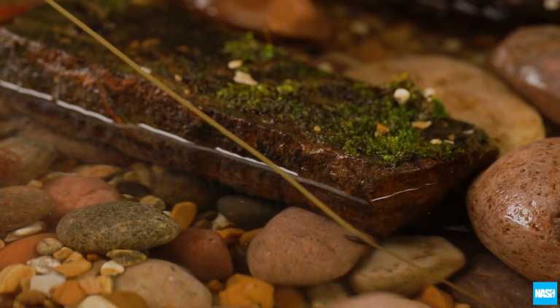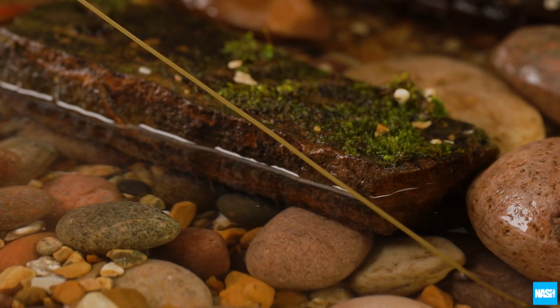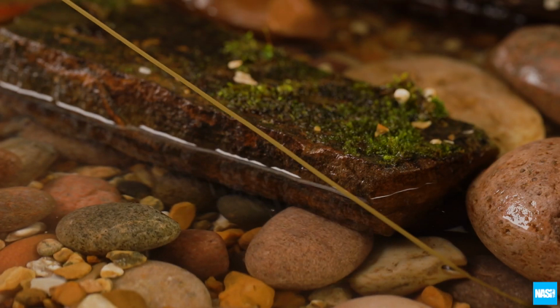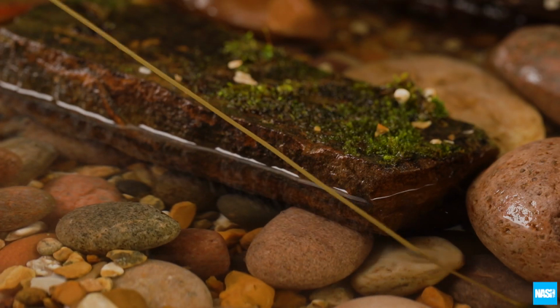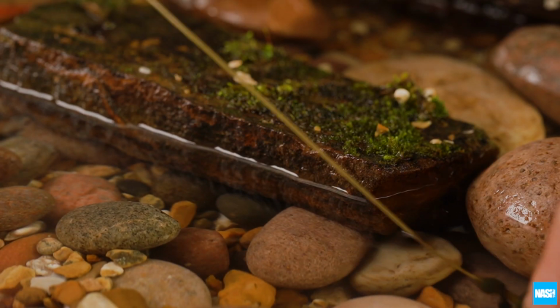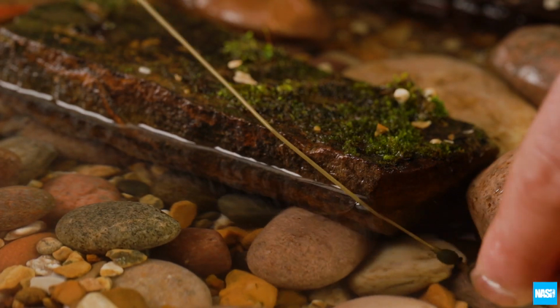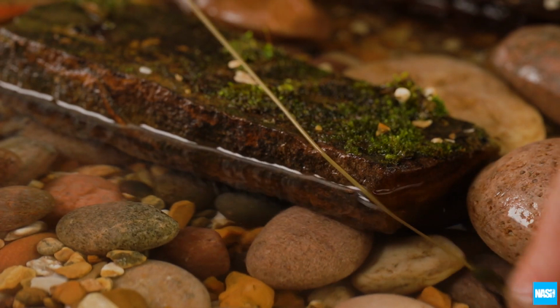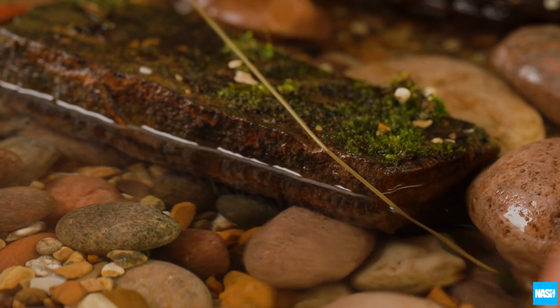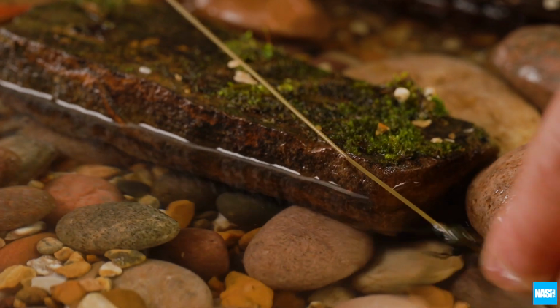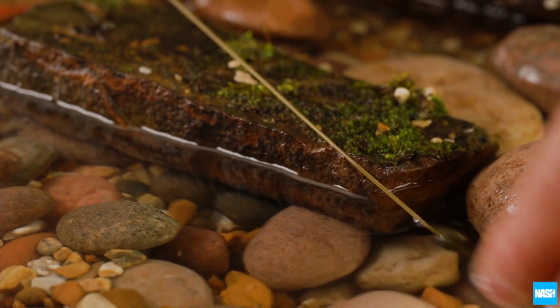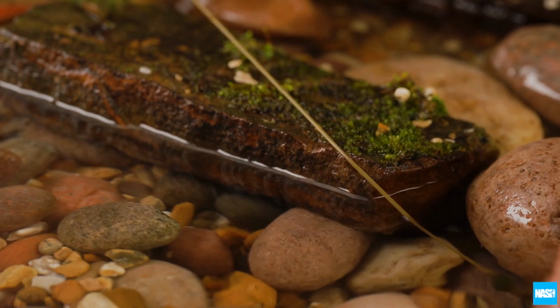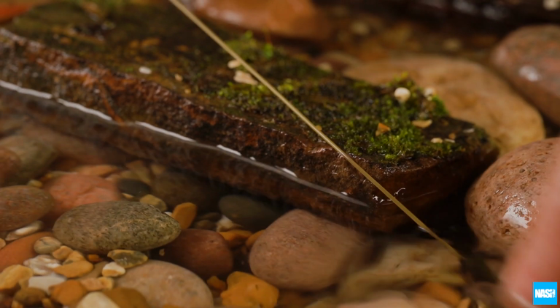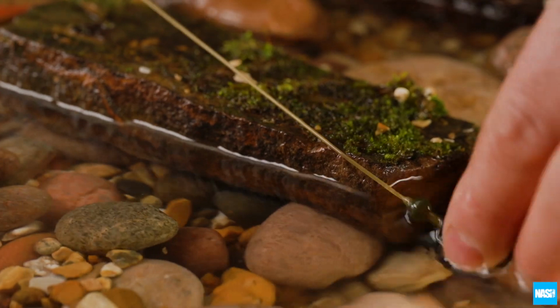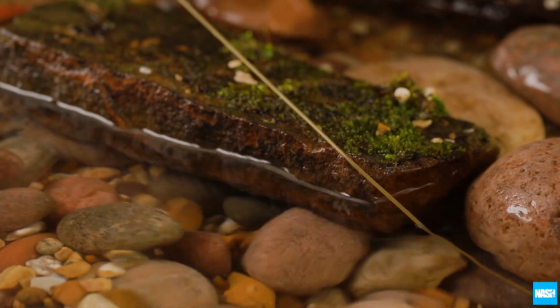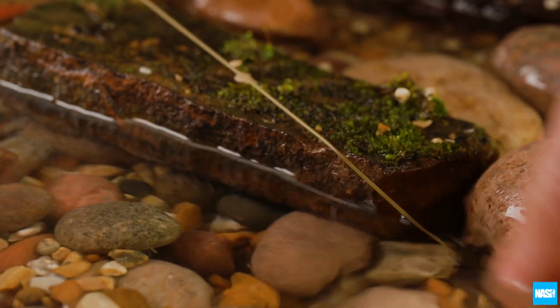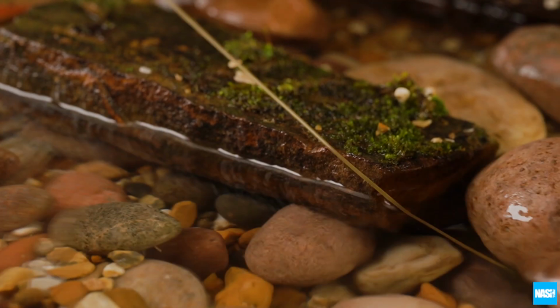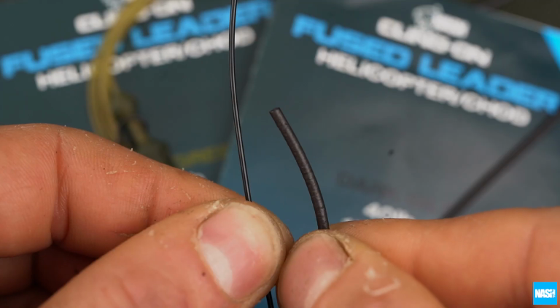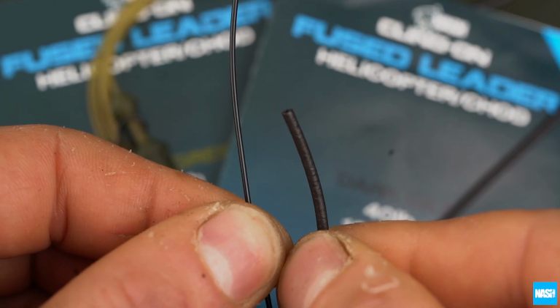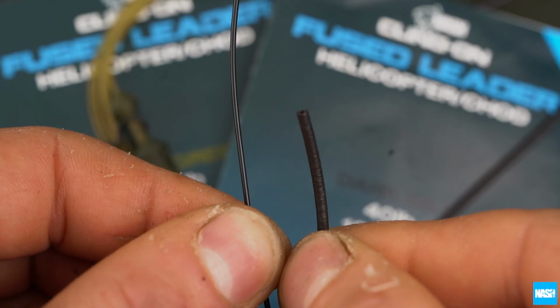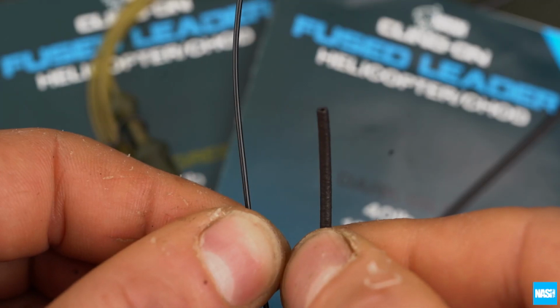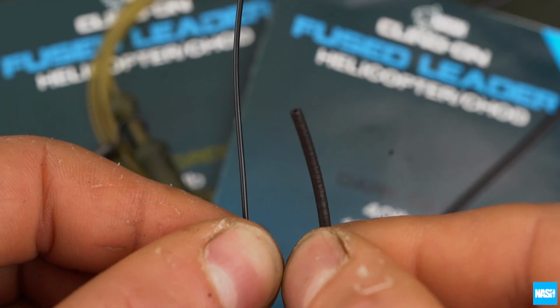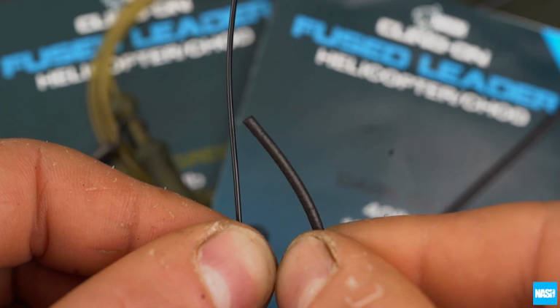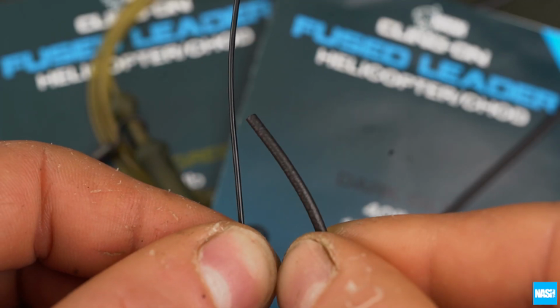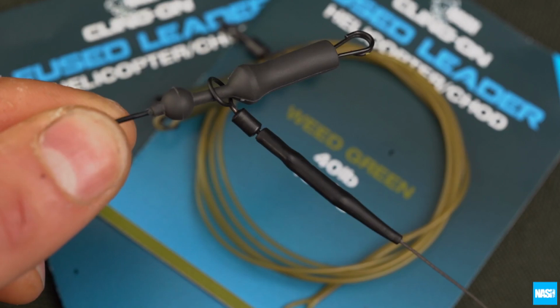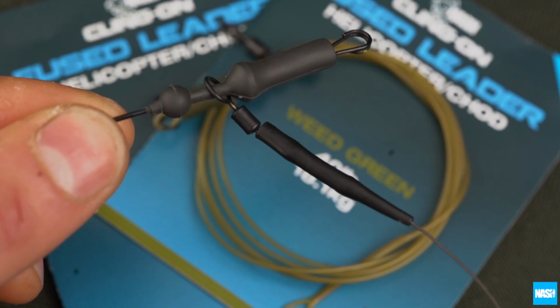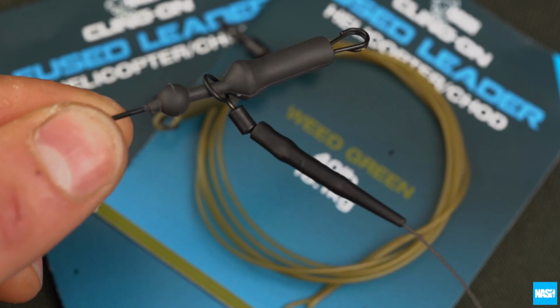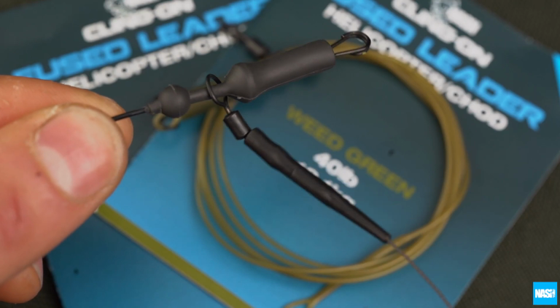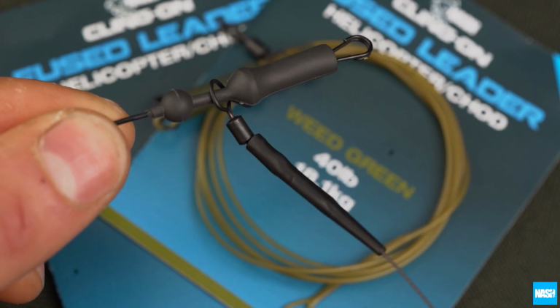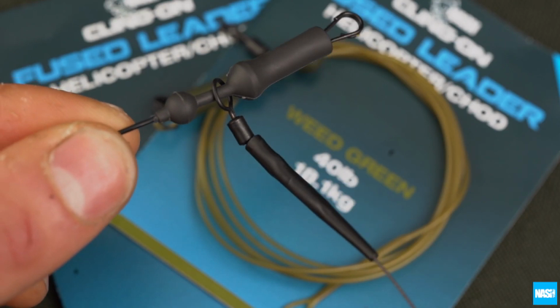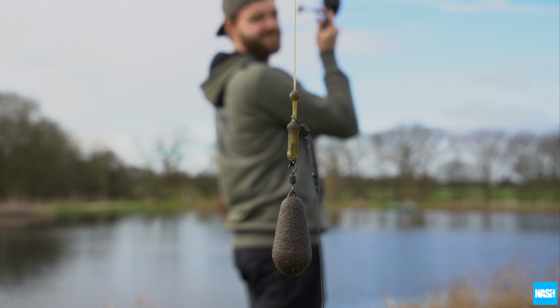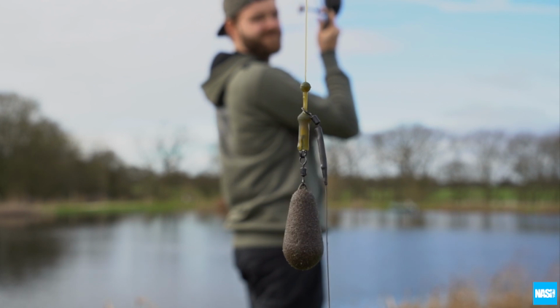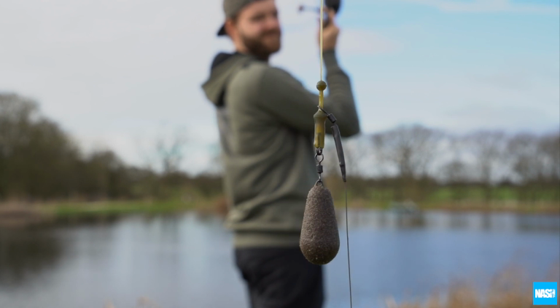The fast sinking fused leader material combines extreme abrasion resistance with ultra low diameter and anti-tangle performance for long range casting.